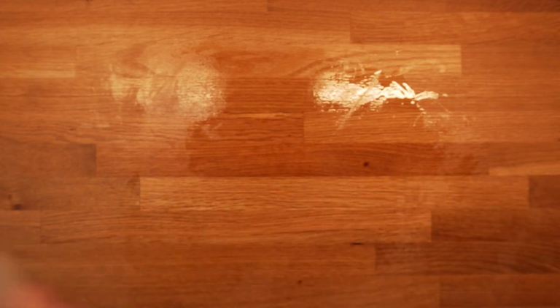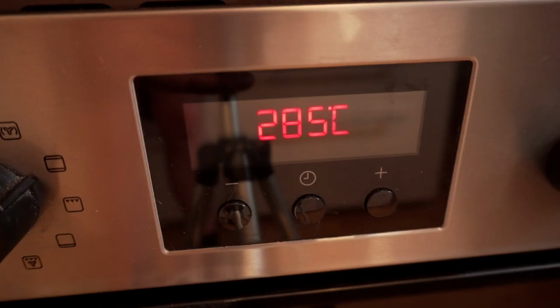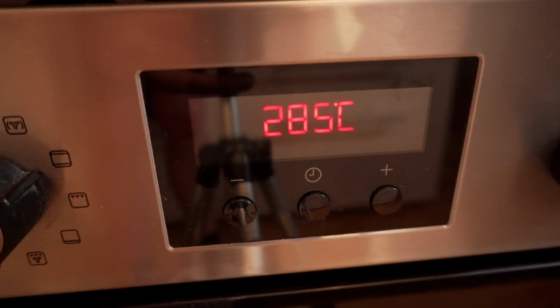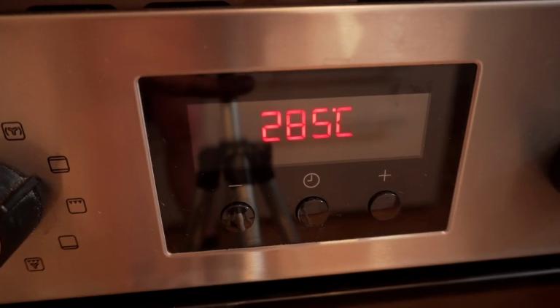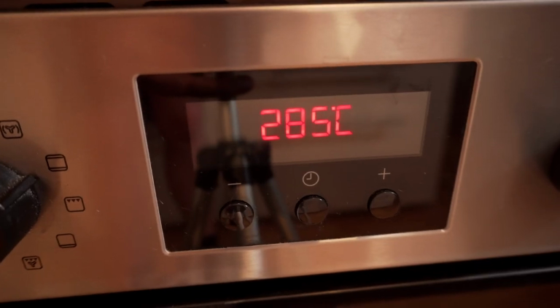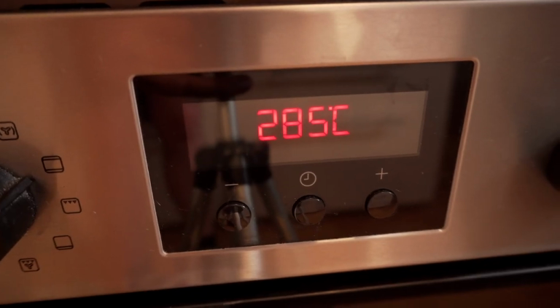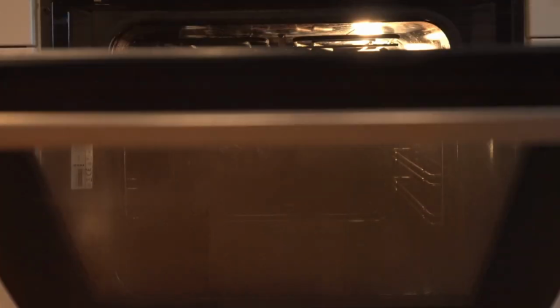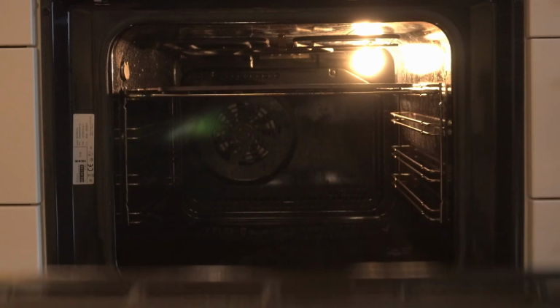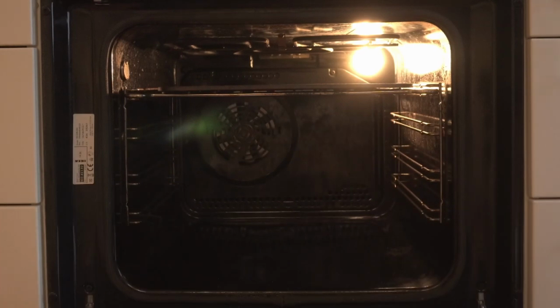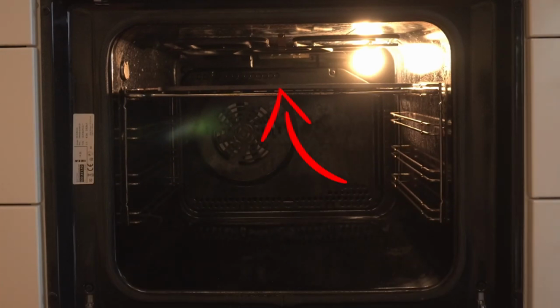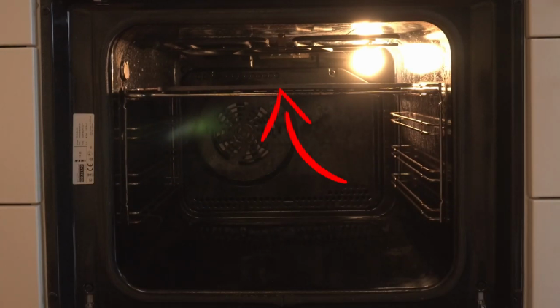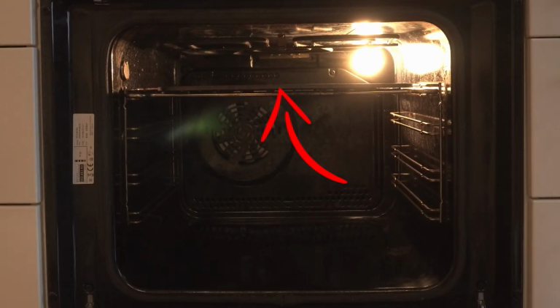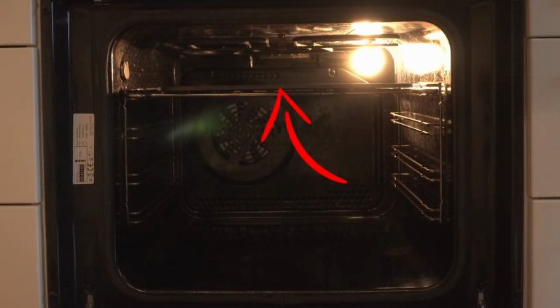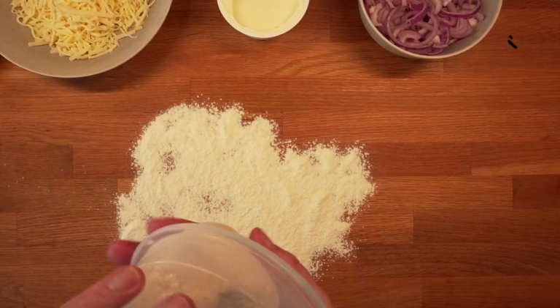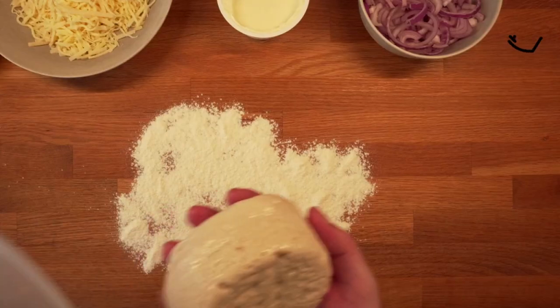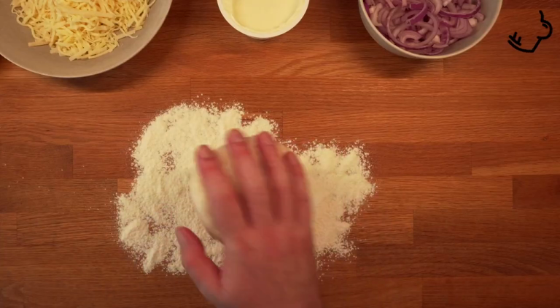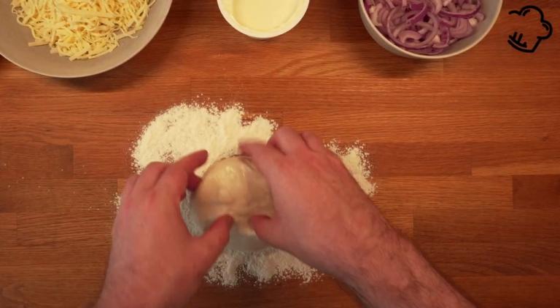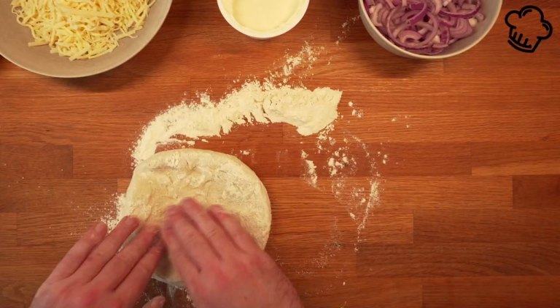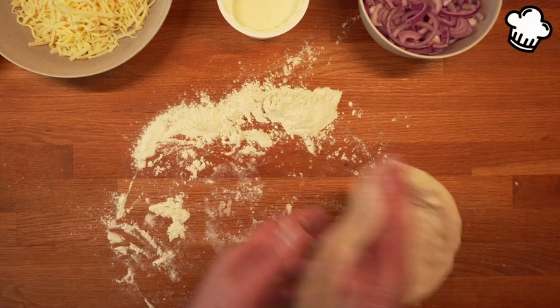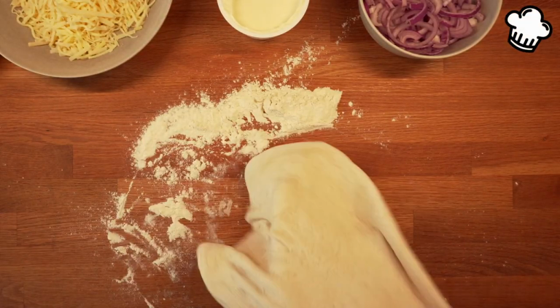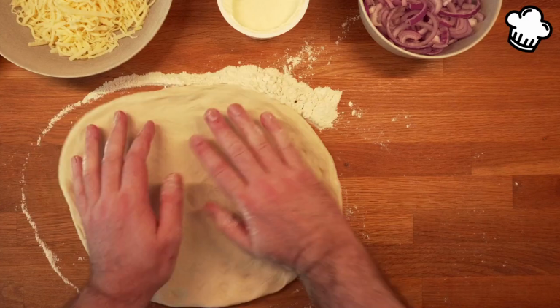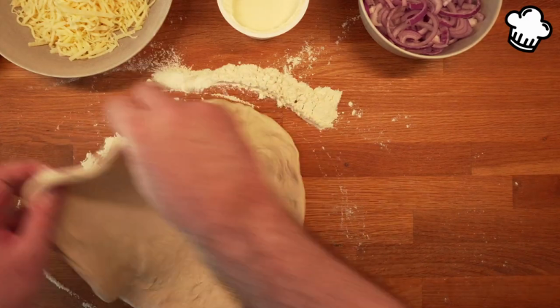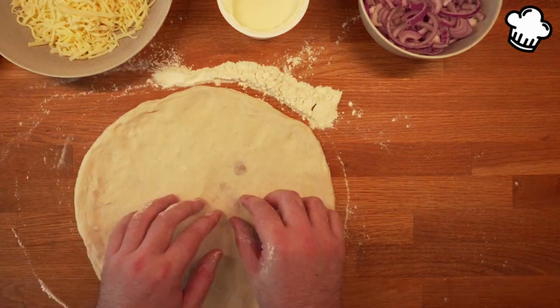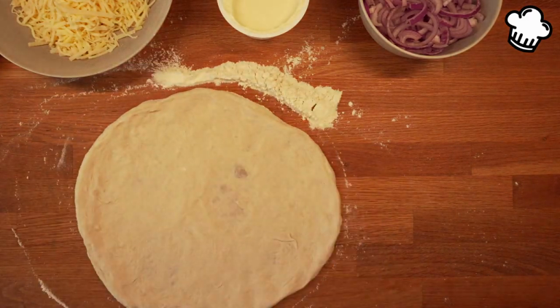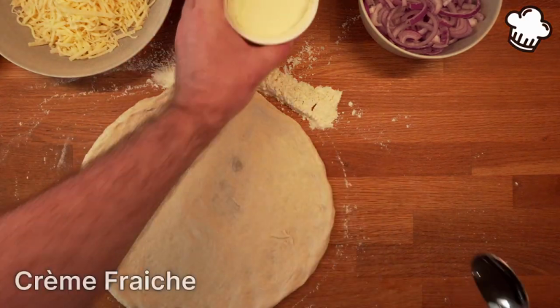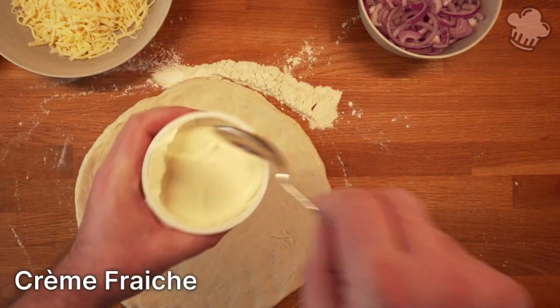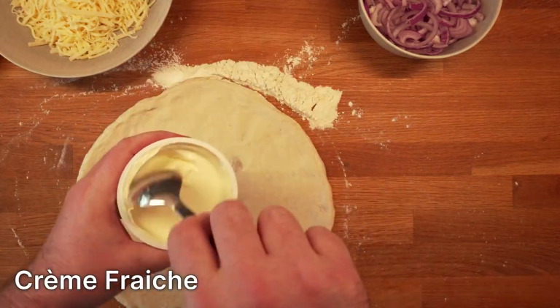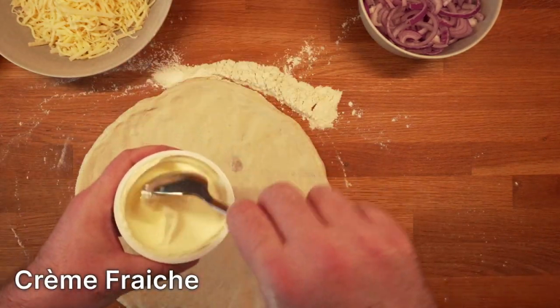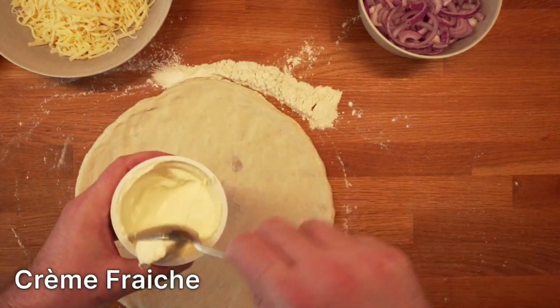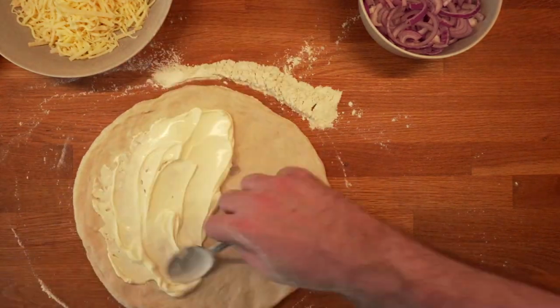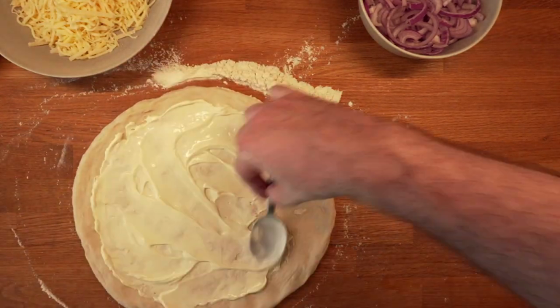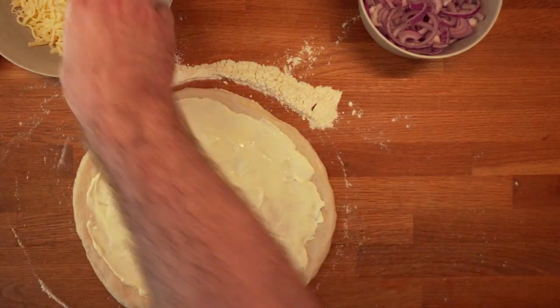Oven on high, grill on. Place the pizza steel high up in the oven. Grab a dough ball and stretch it. Add the first toppings: creme fraiche, cheese, and red onion.